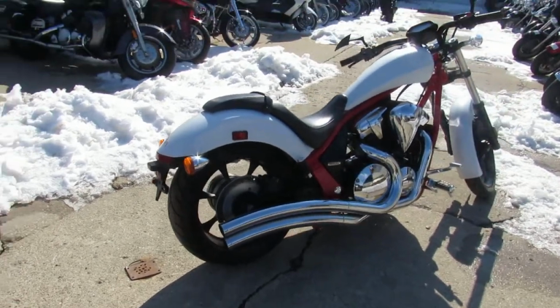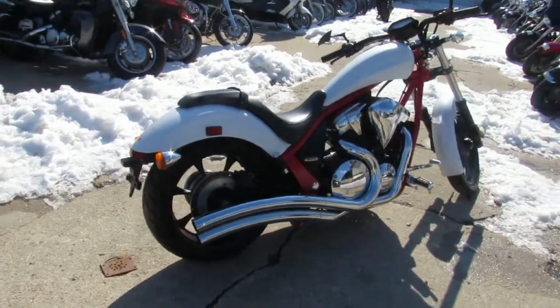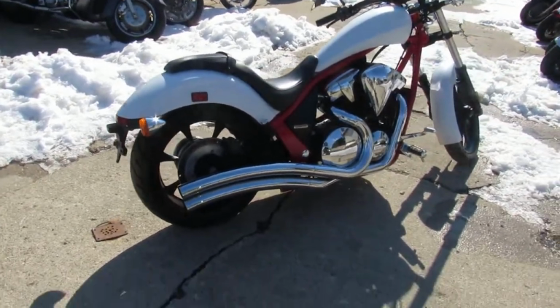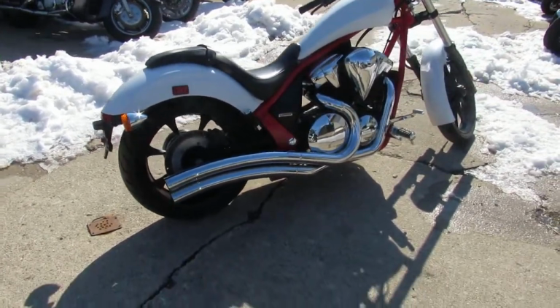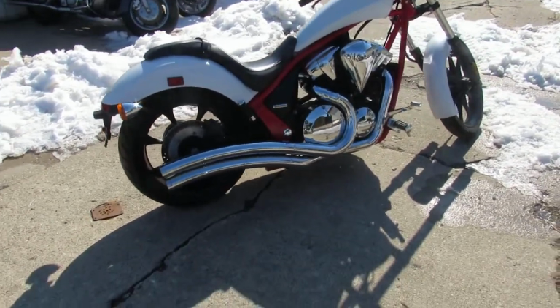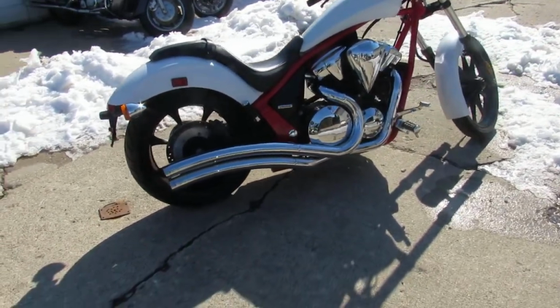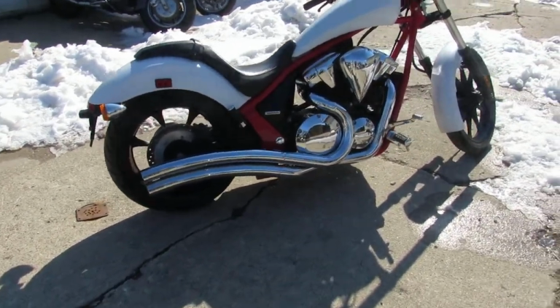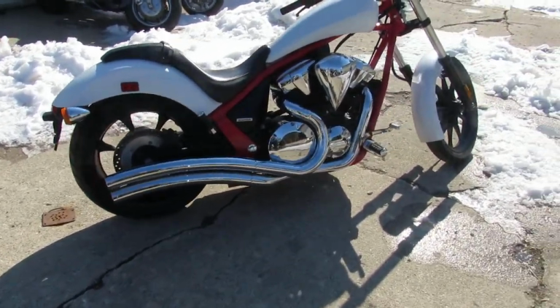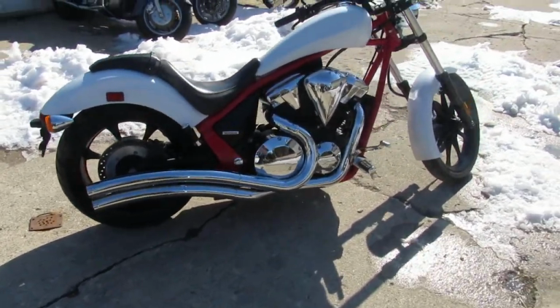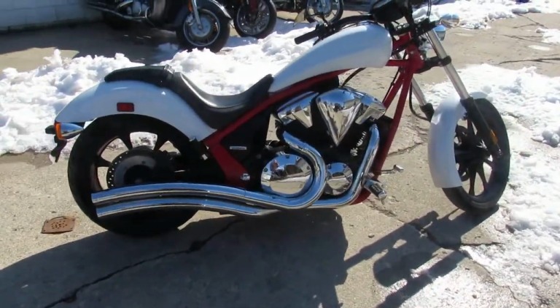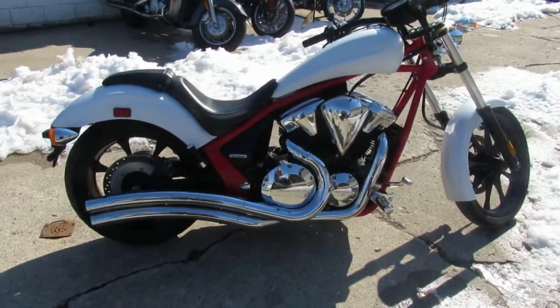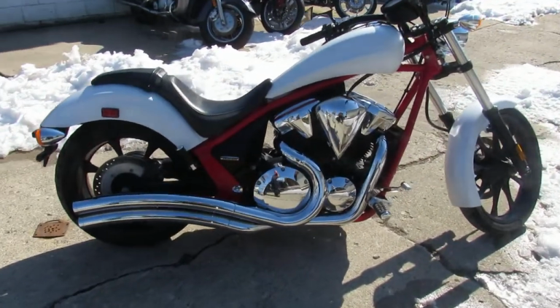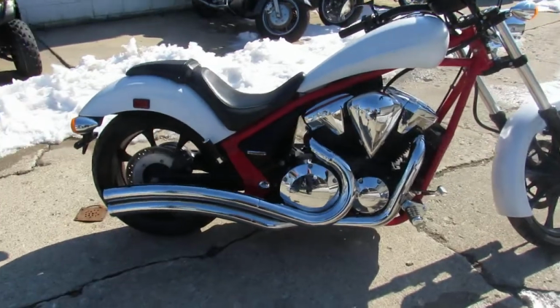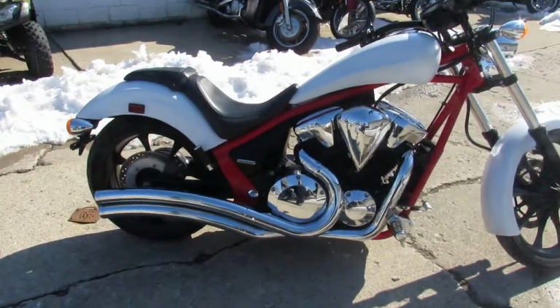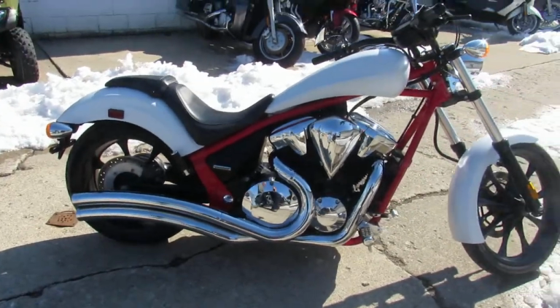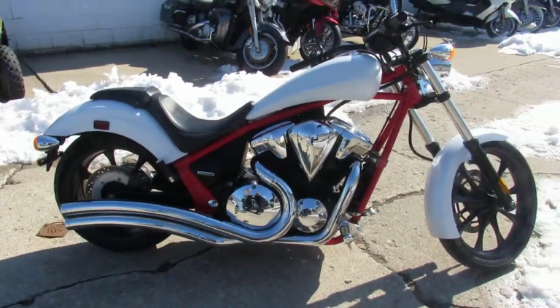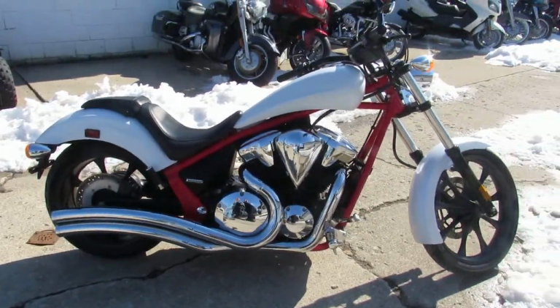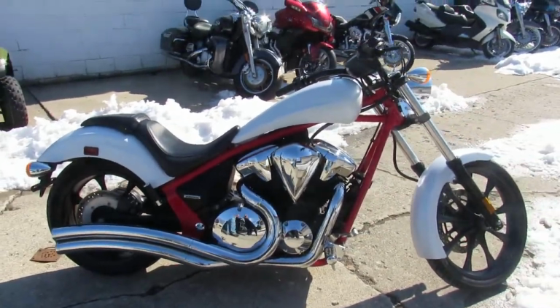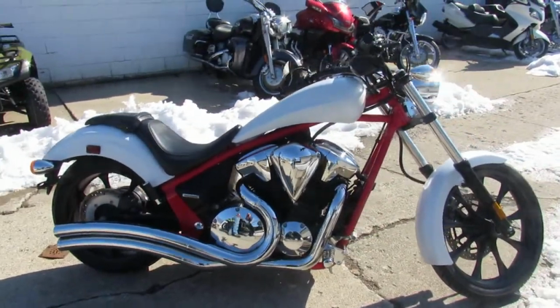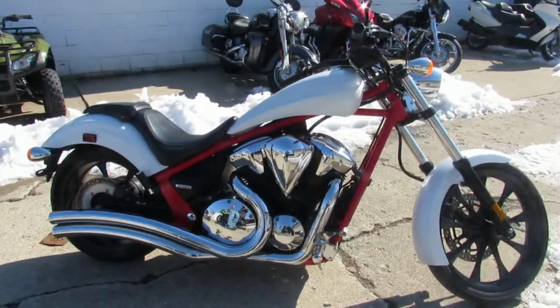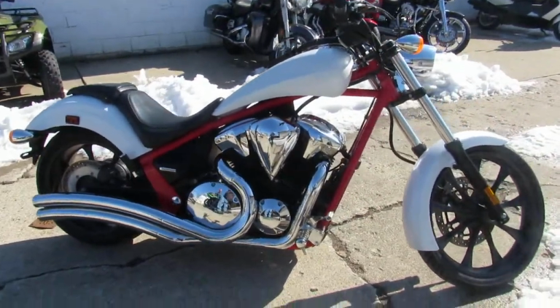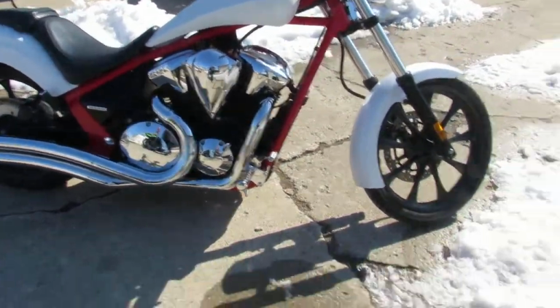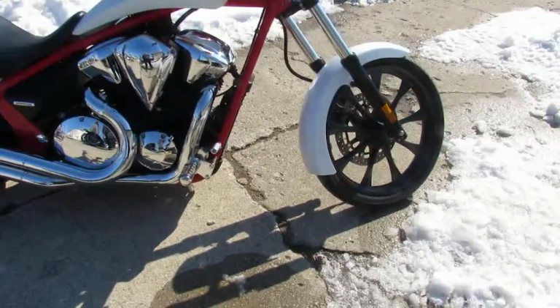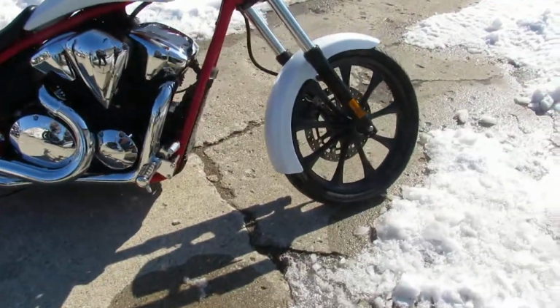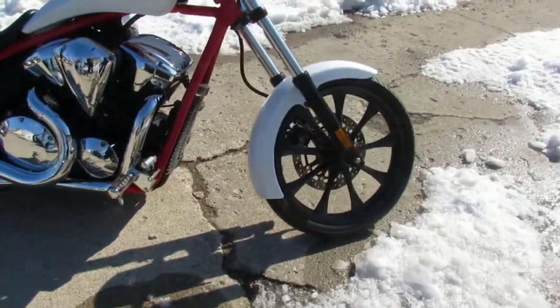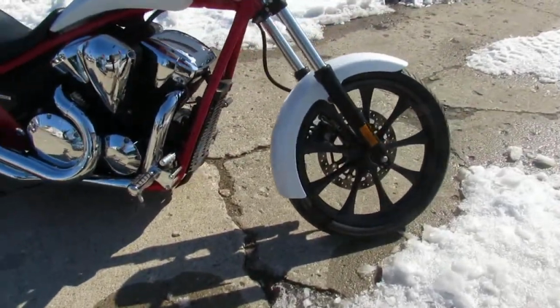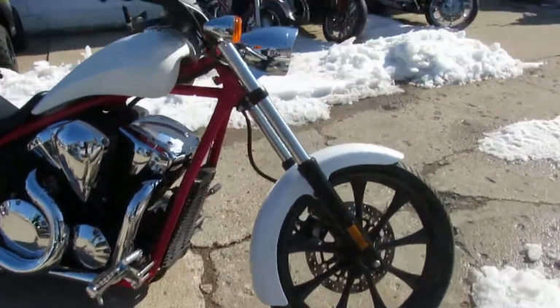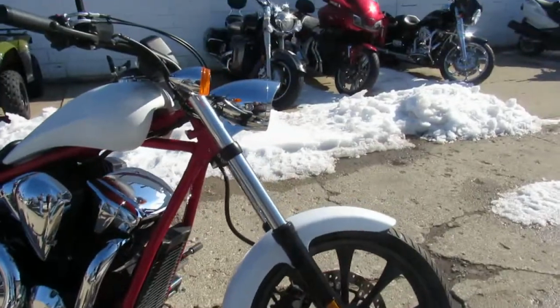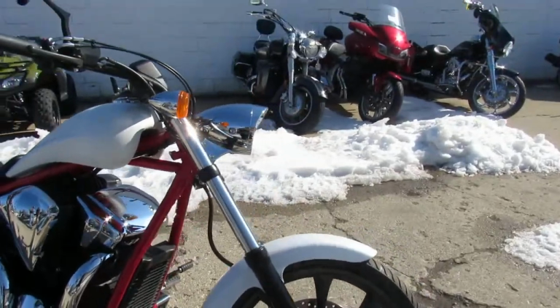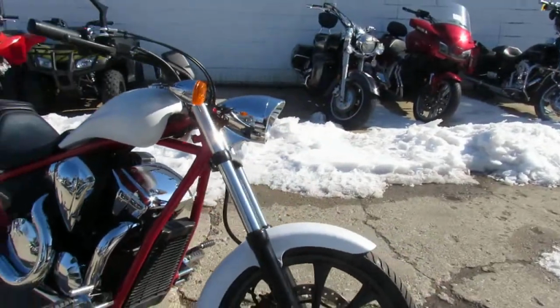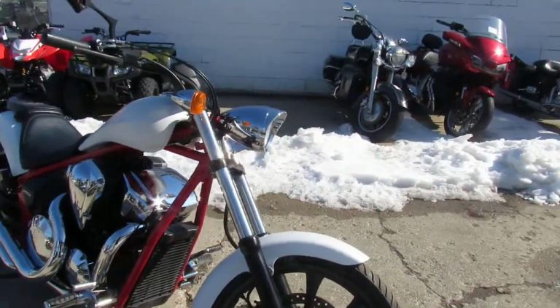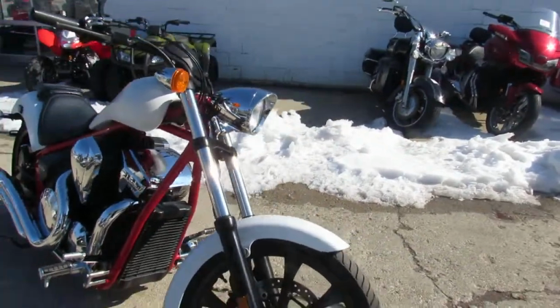As you can see, this thing is a perfect 10 out of 10. It's a one-owner, low-mileage bike that's just been serviced at a factory-authorized Honda dealership, inspected, certified, and includes a one-year warranty.